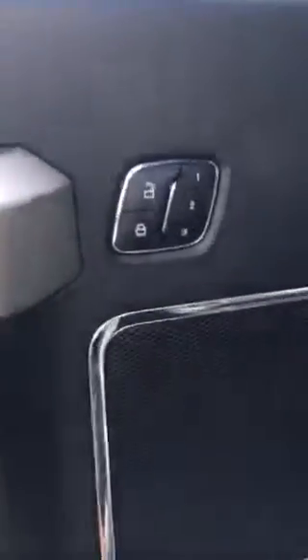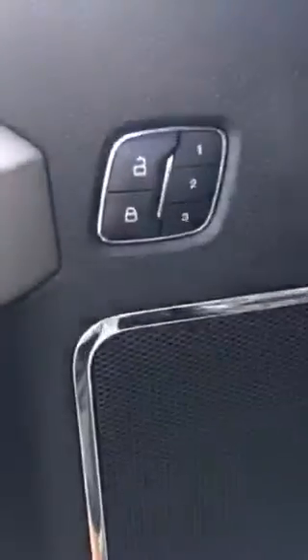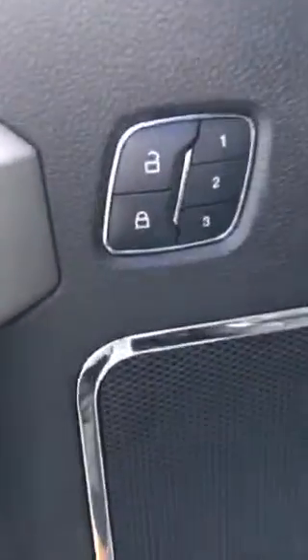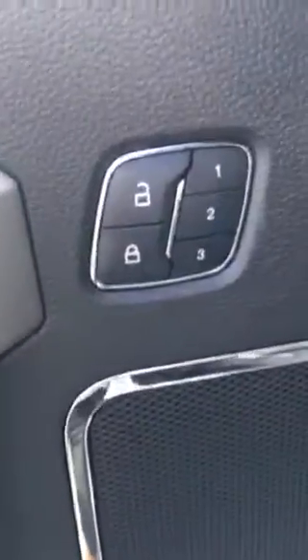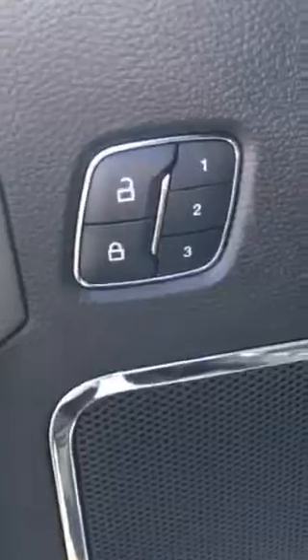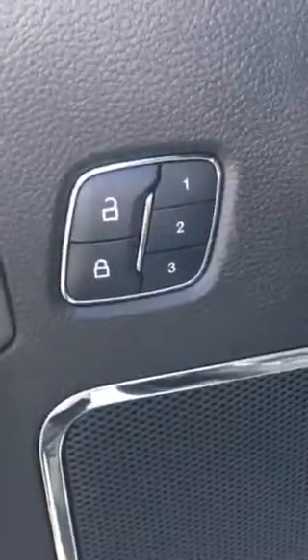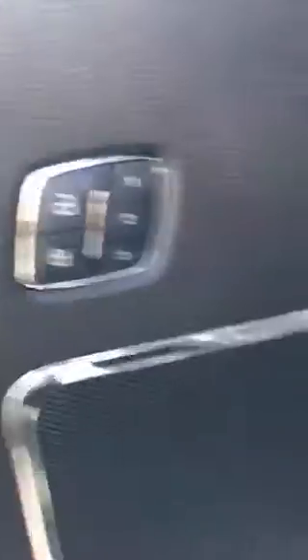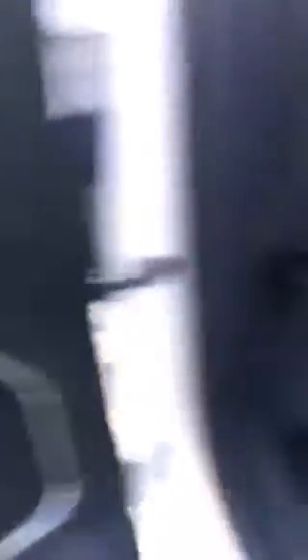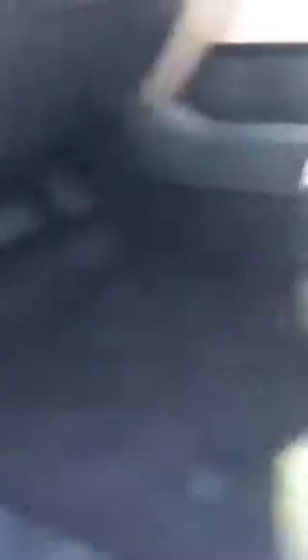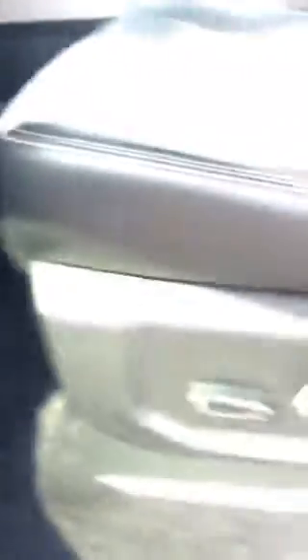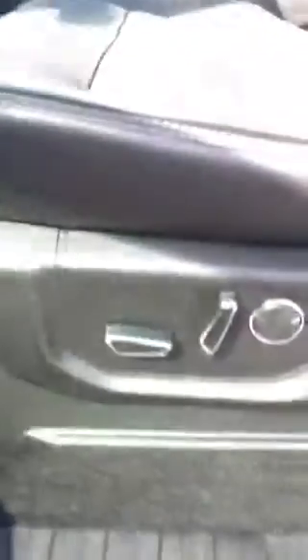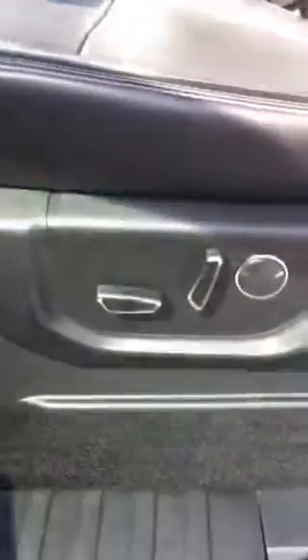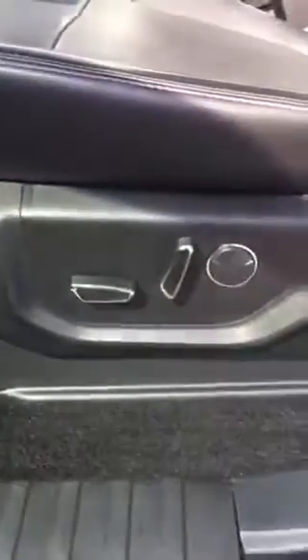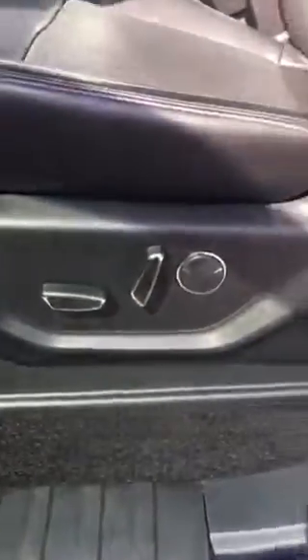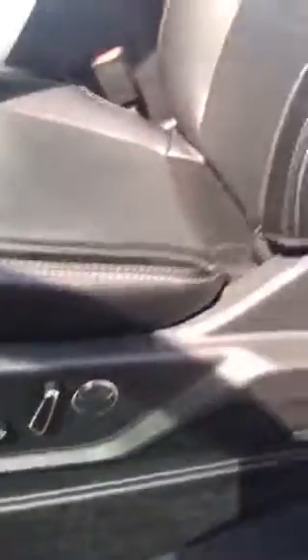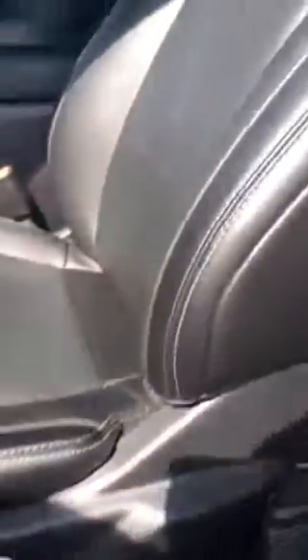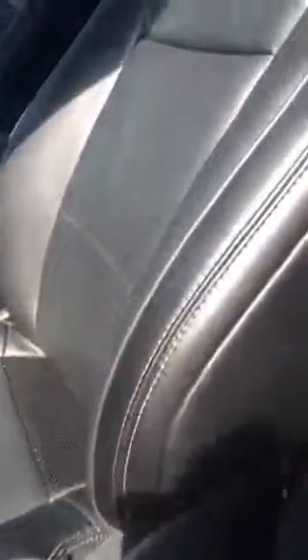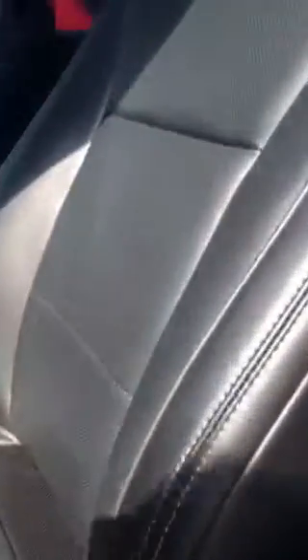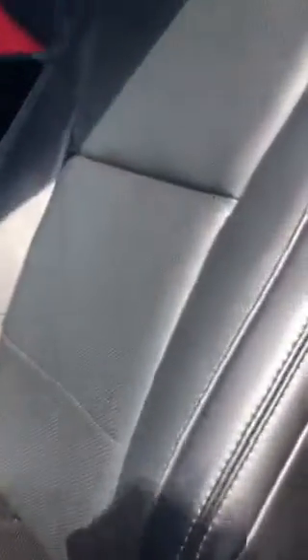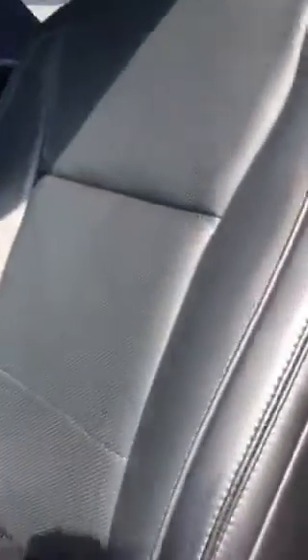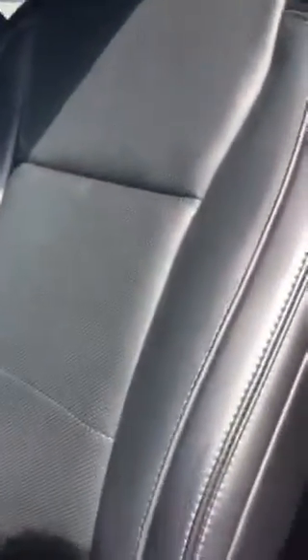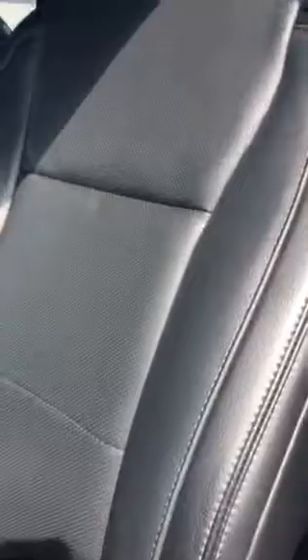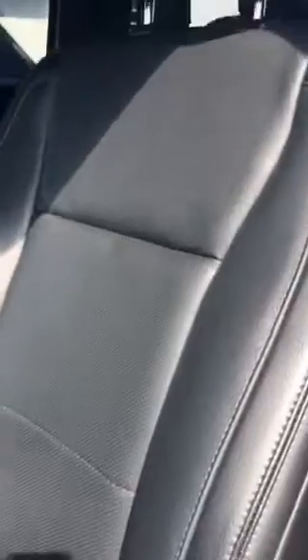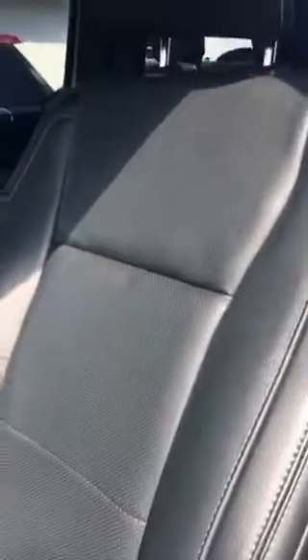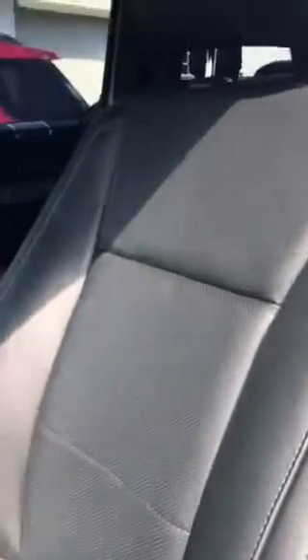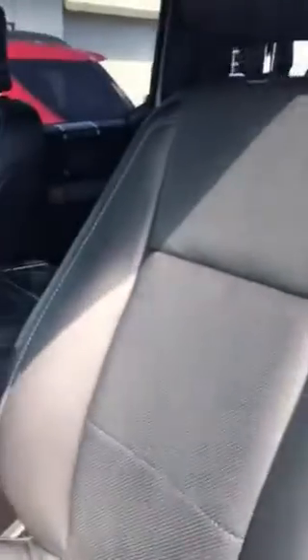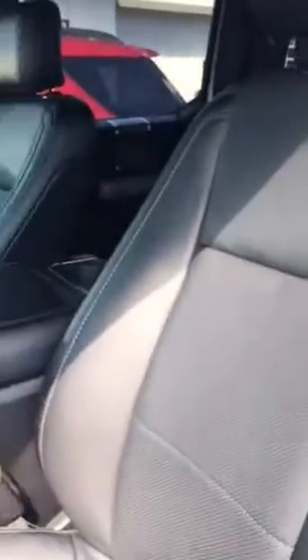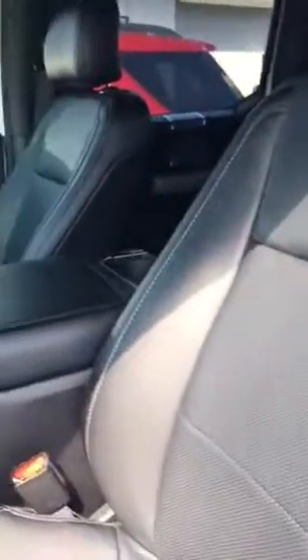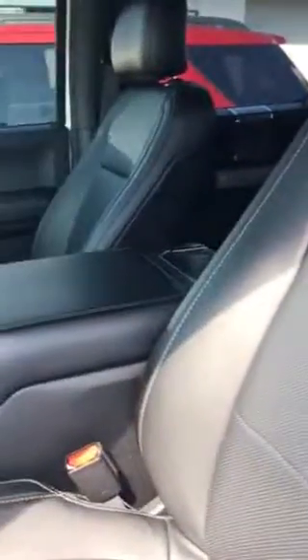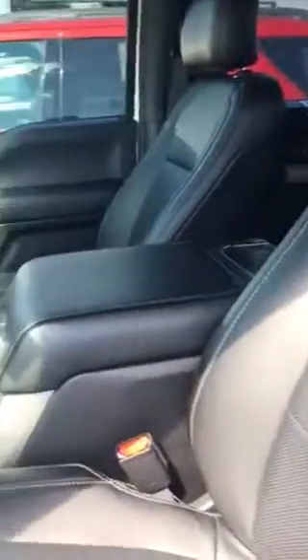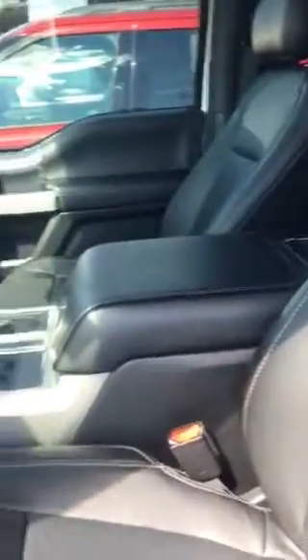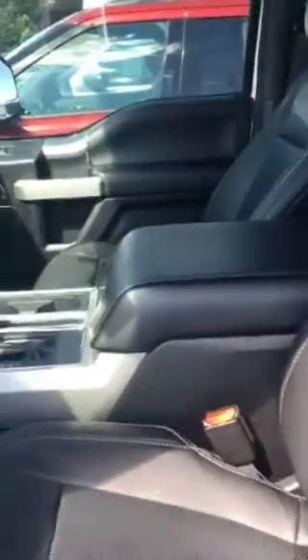It does have the power memory seats — ten-way power seats. This is the black leather on this one here. I'll come around the inside to show you.